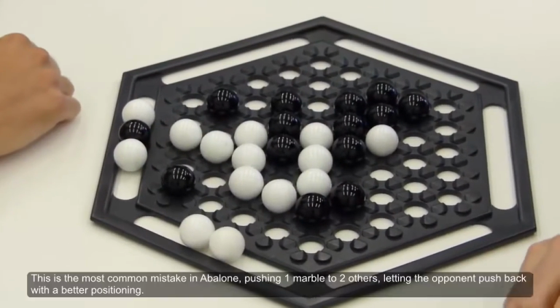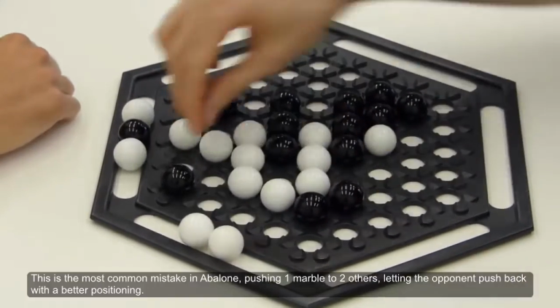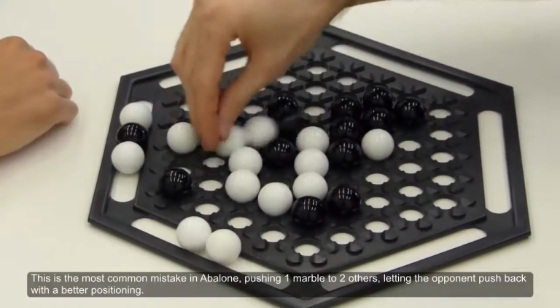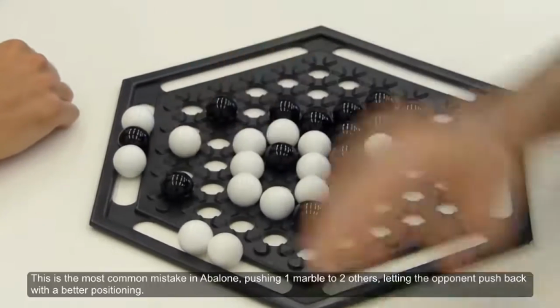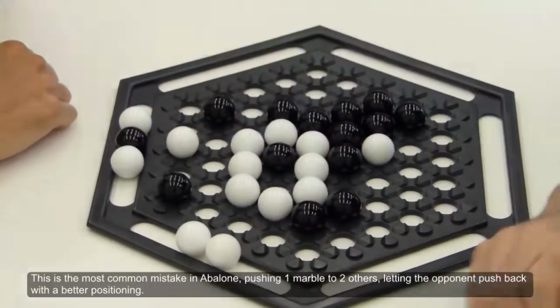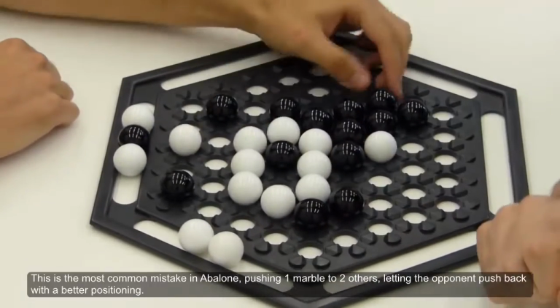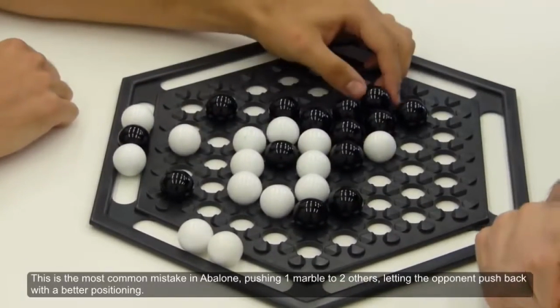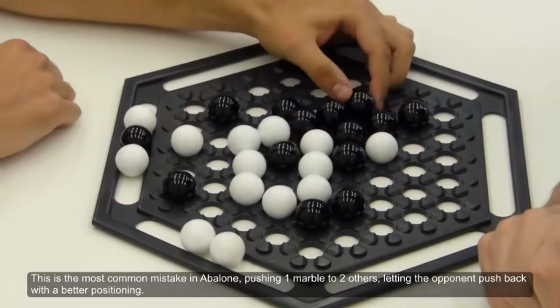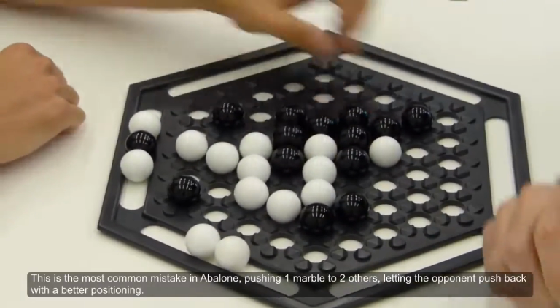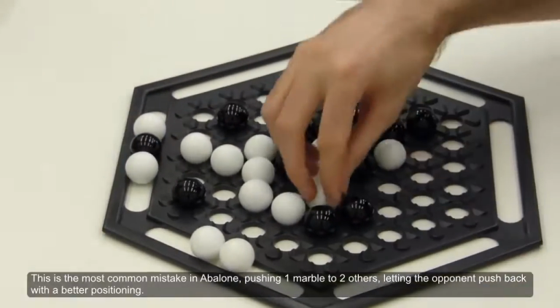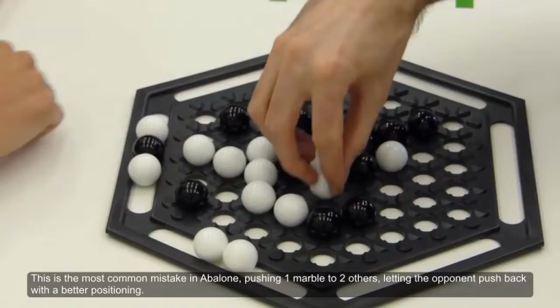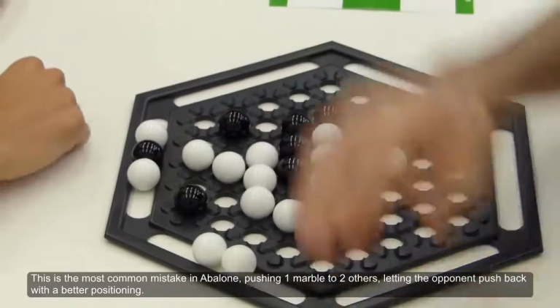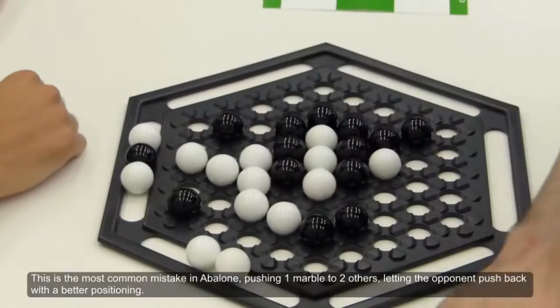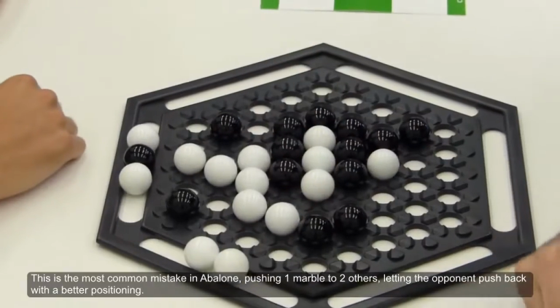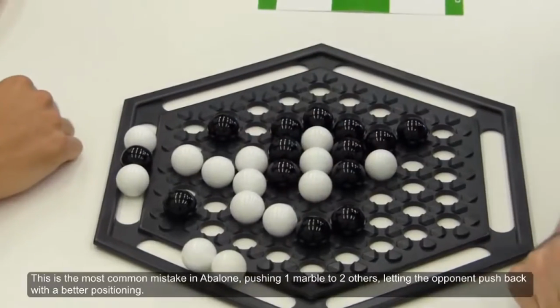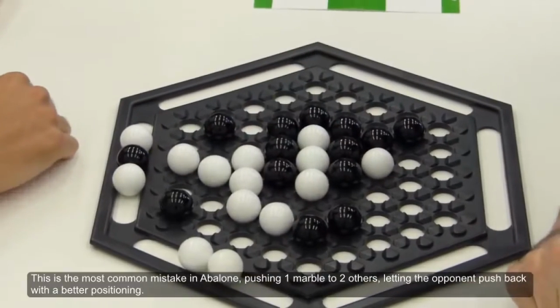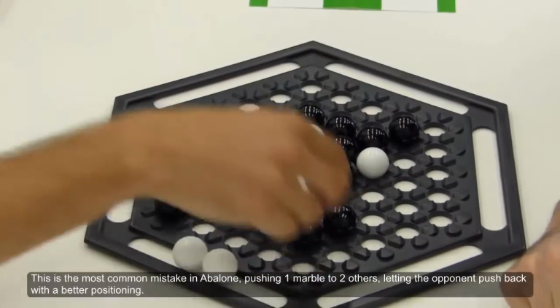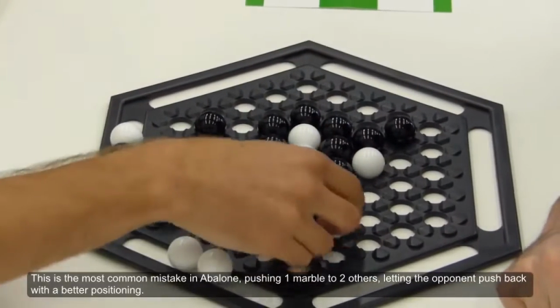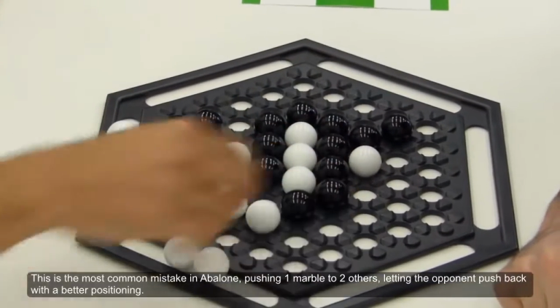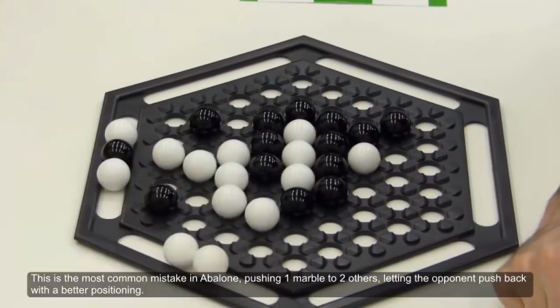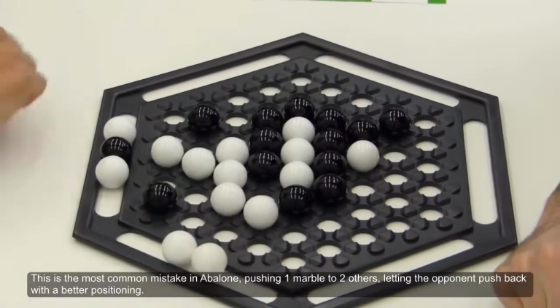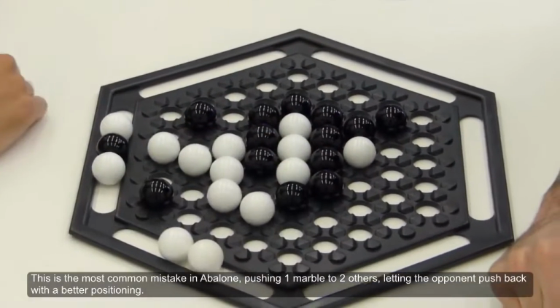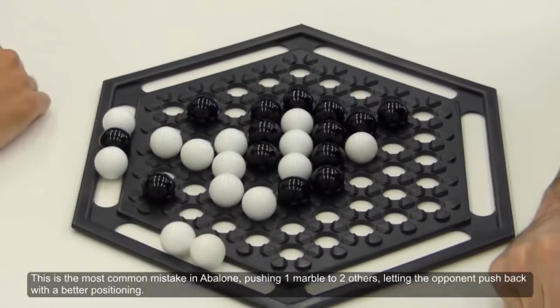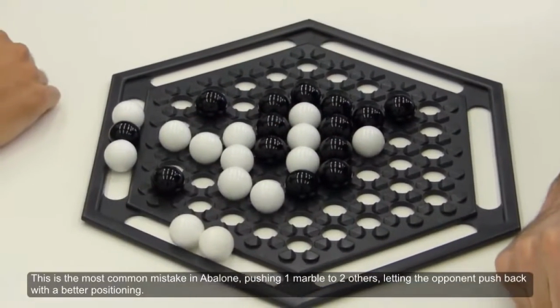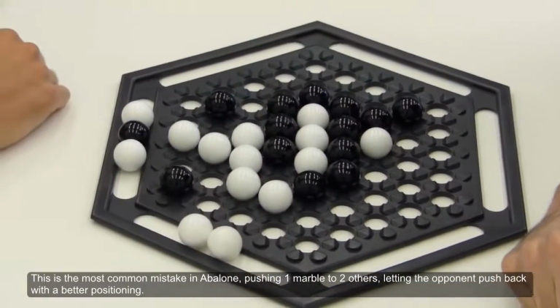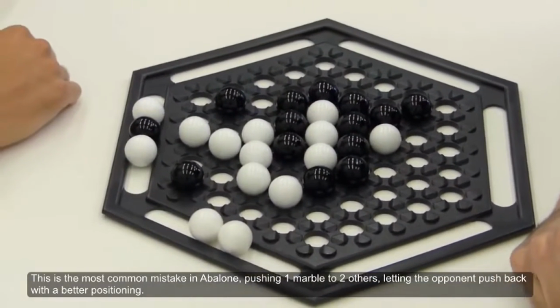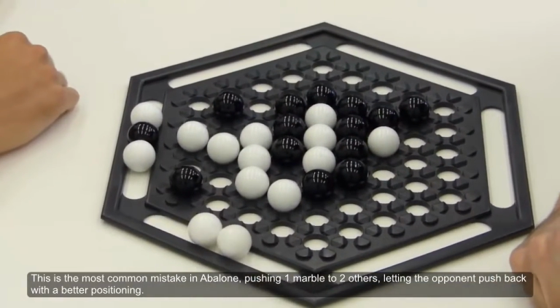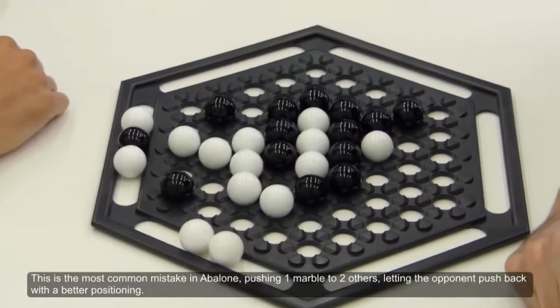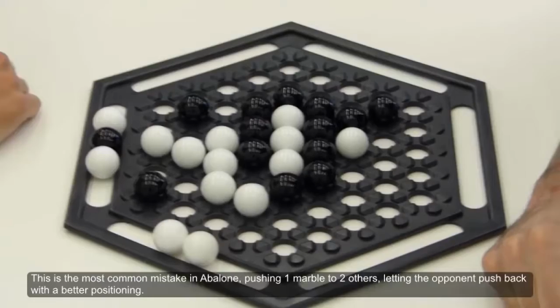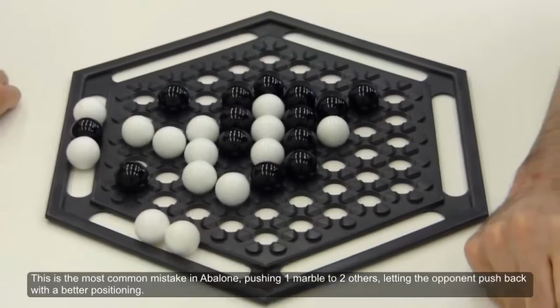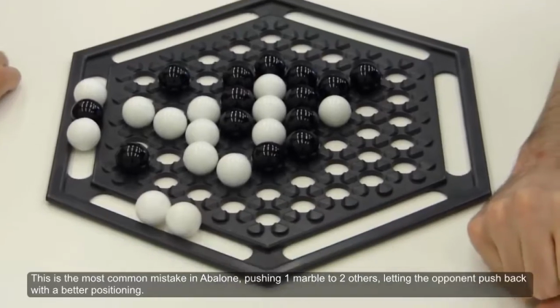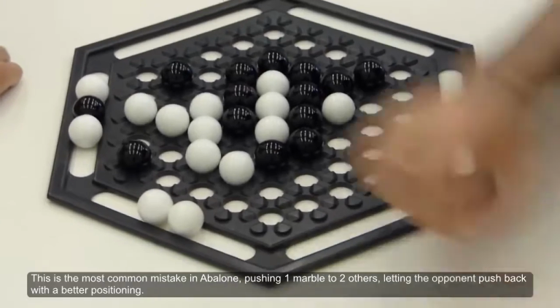This is the most common mistake in Abalone: pushing 1 marble to 2 others, letting the opponent push back with a better positioning.